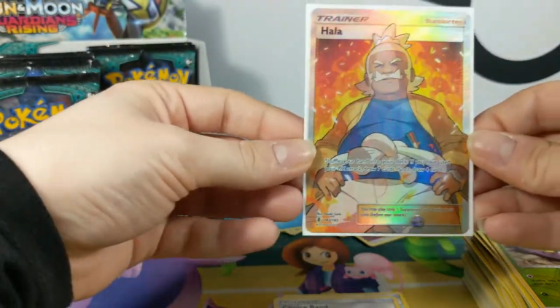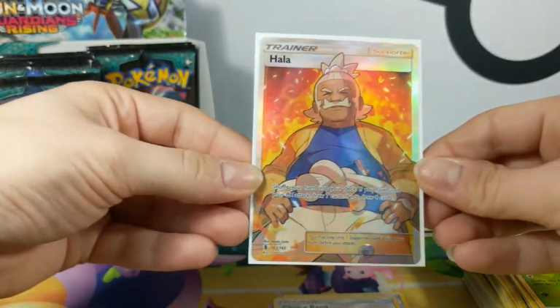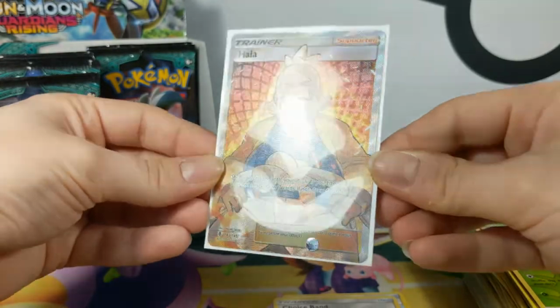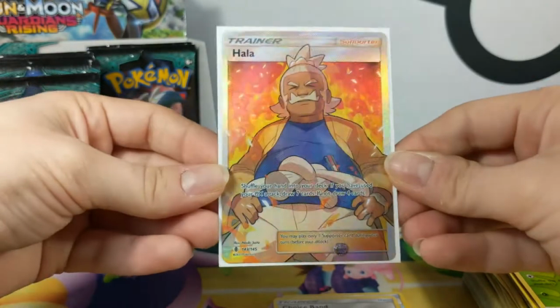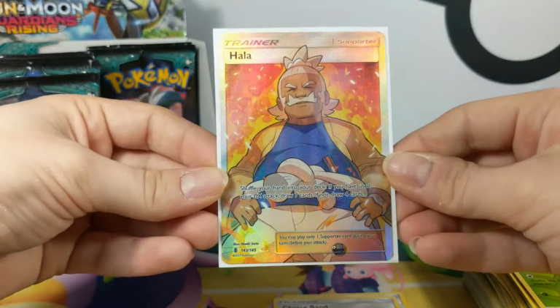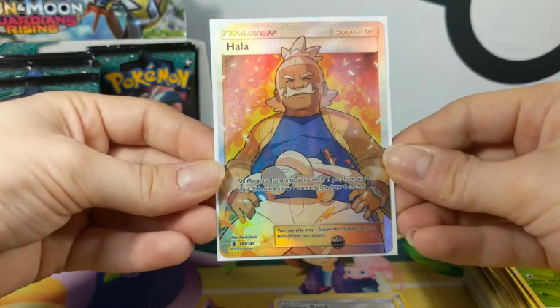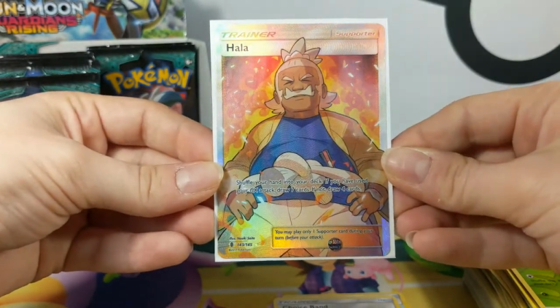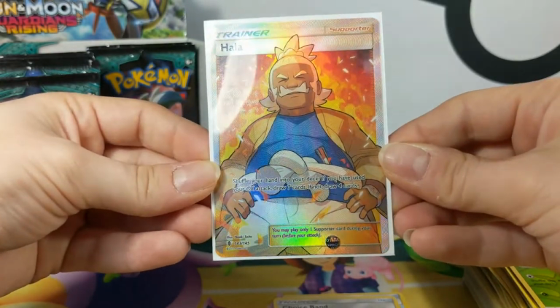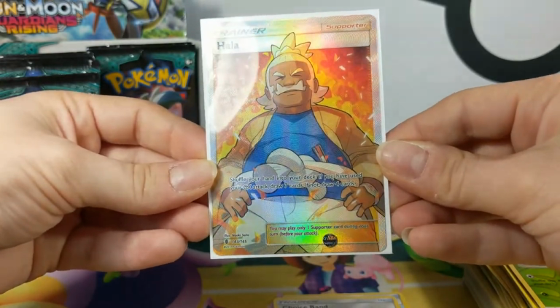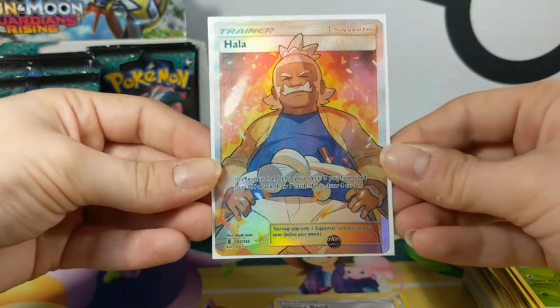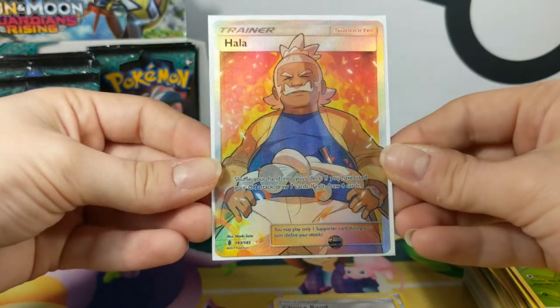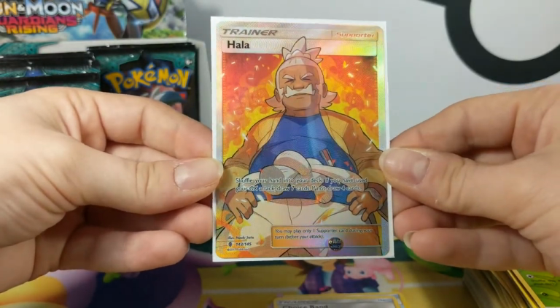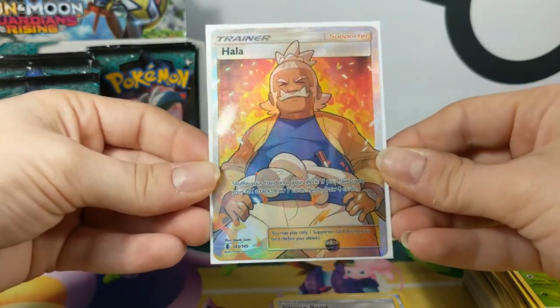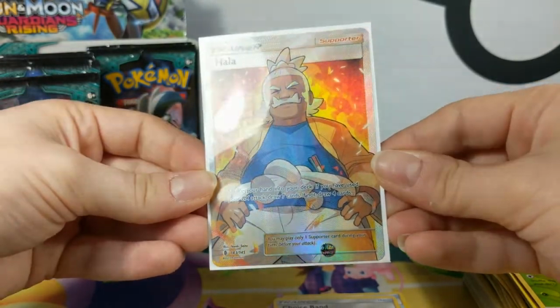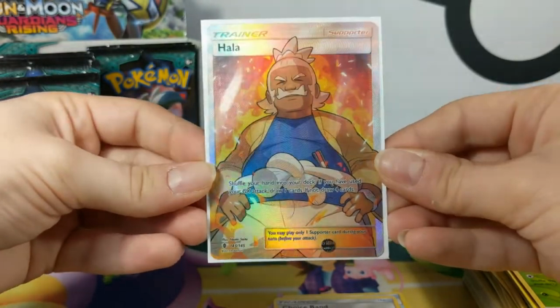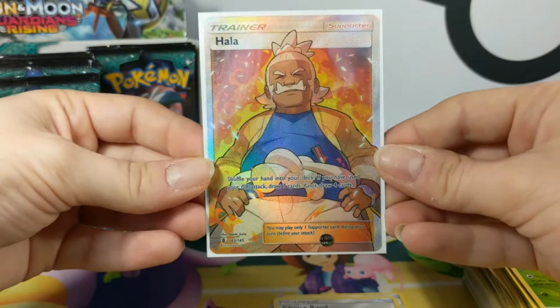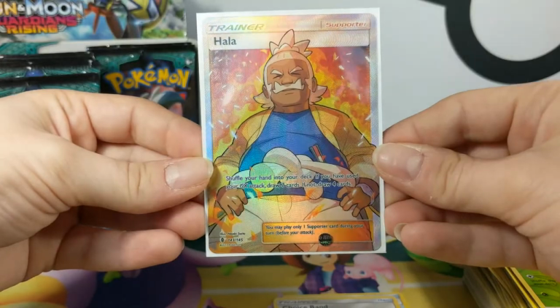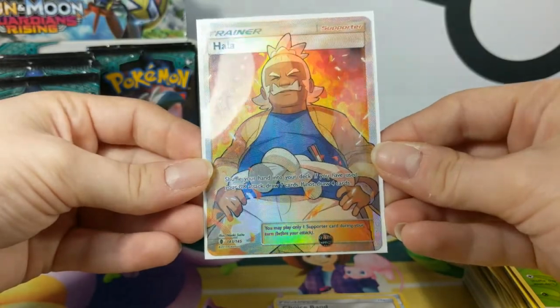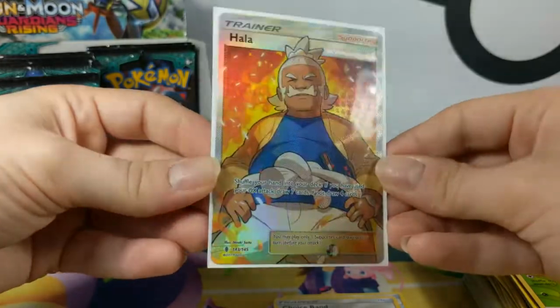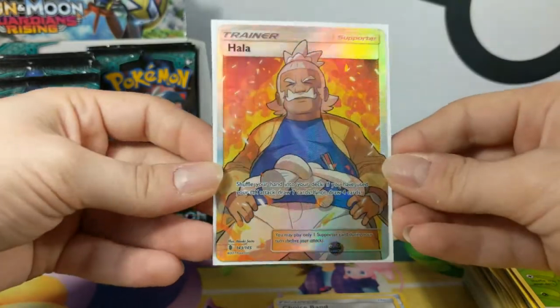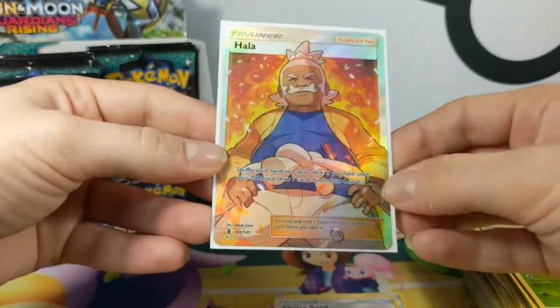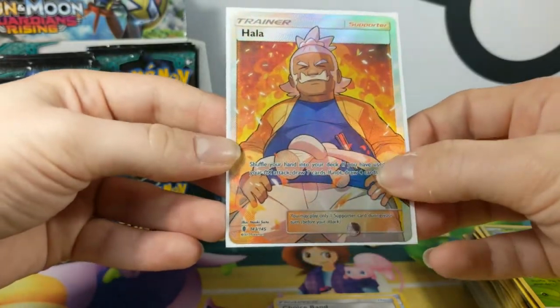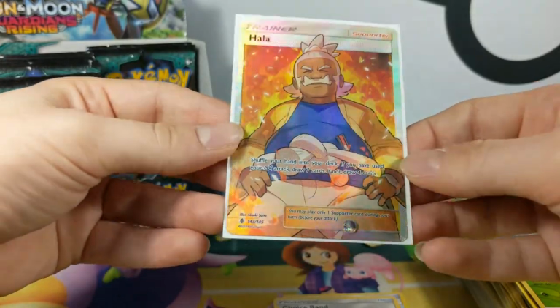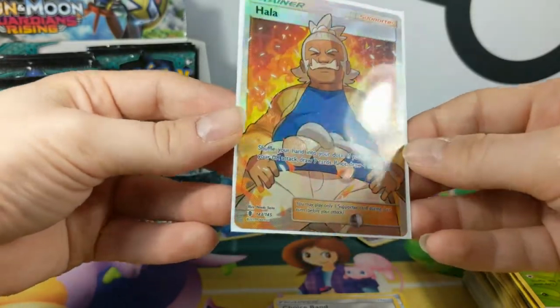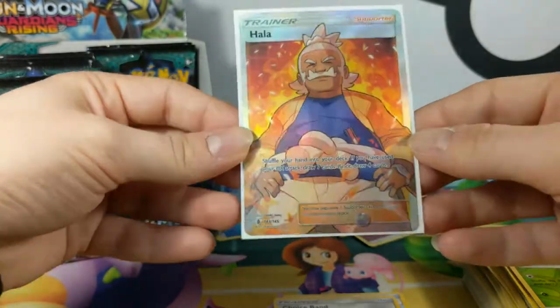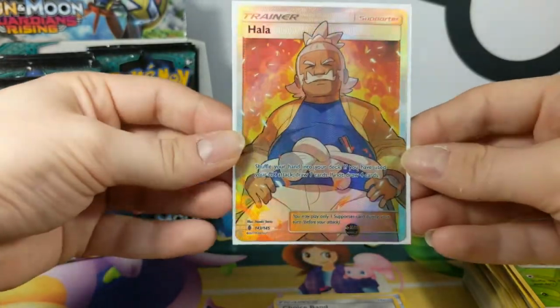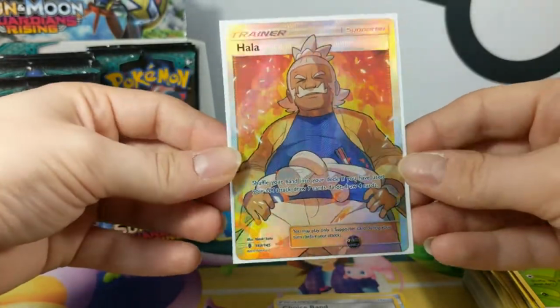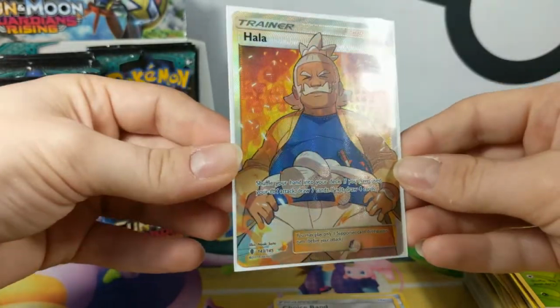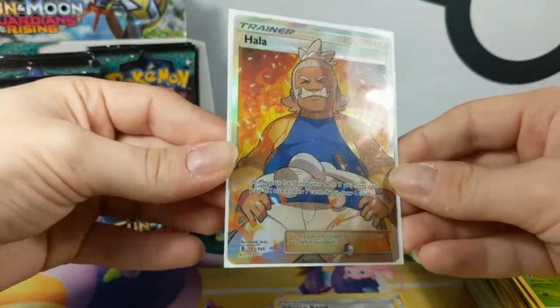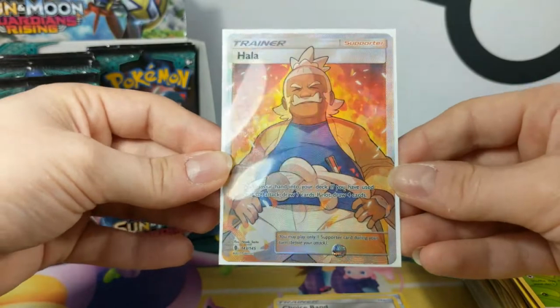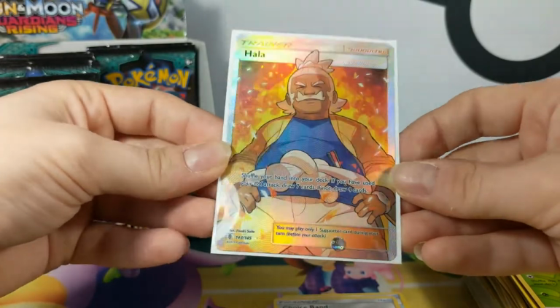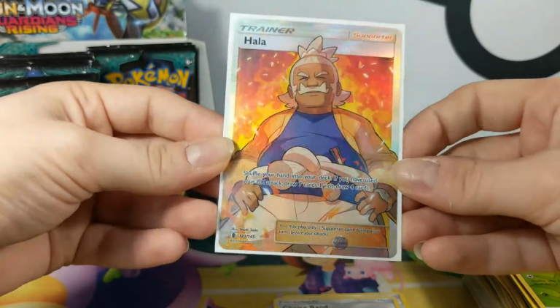Harla — shuffle your hand into your deck. And if you've used your GX, draw 7. If you haven't, draw 4. So basically you can never use it before you've used your GX. Love that — that's really nicely done. Matt, if you get the Hau, I'm swapping. I just like the Hau artwork better.